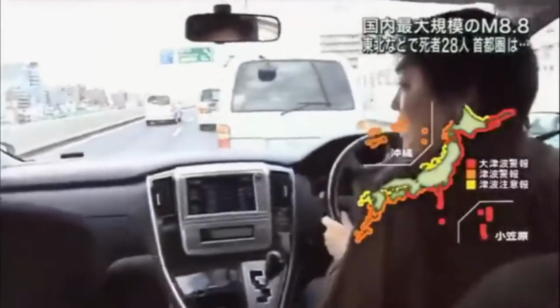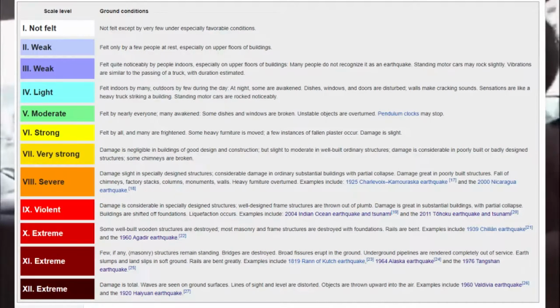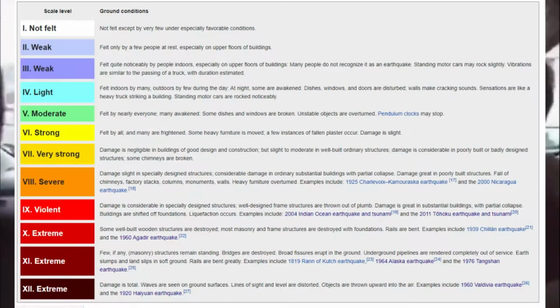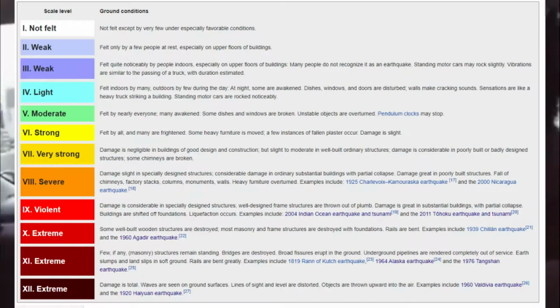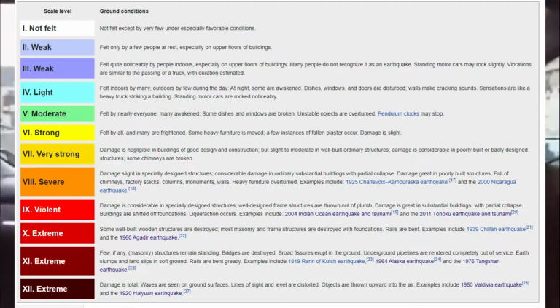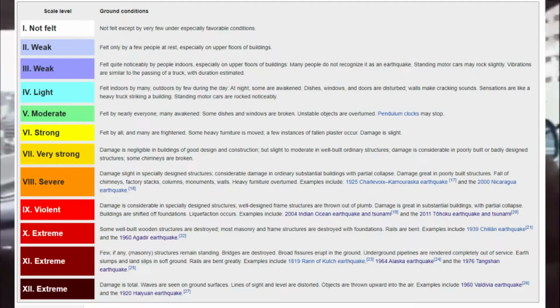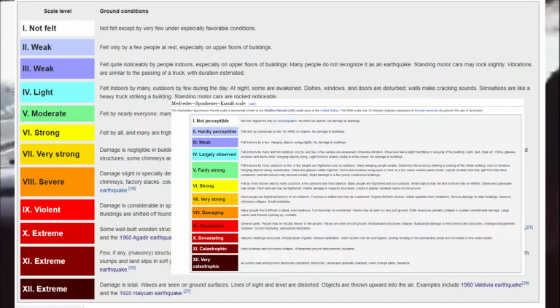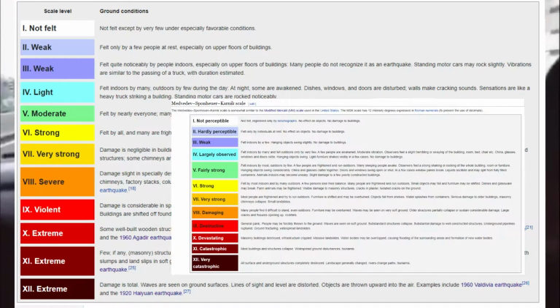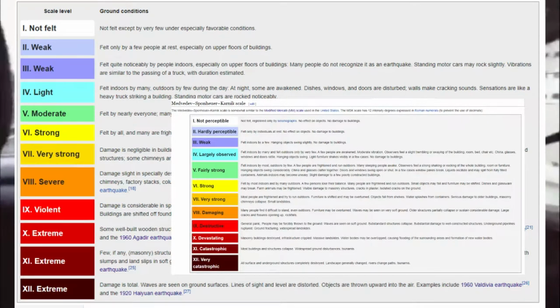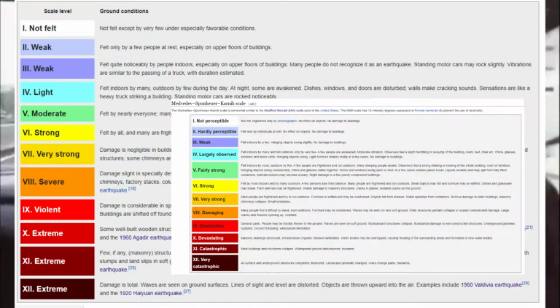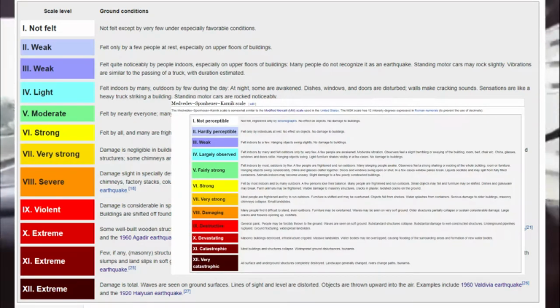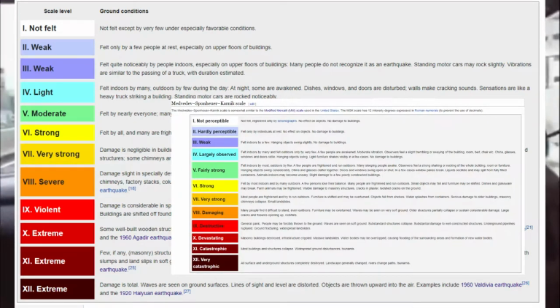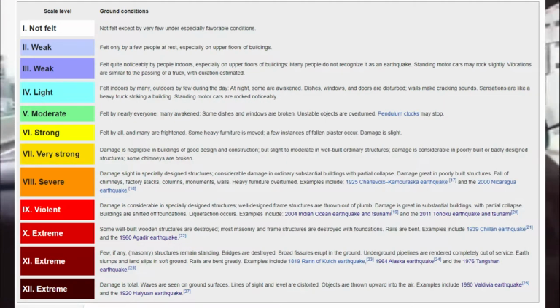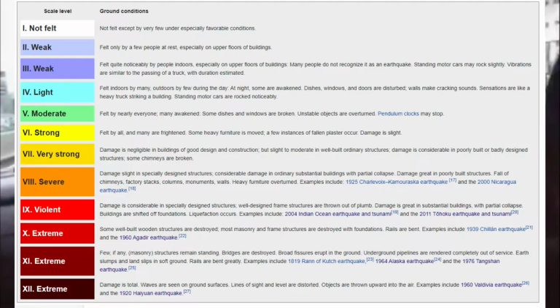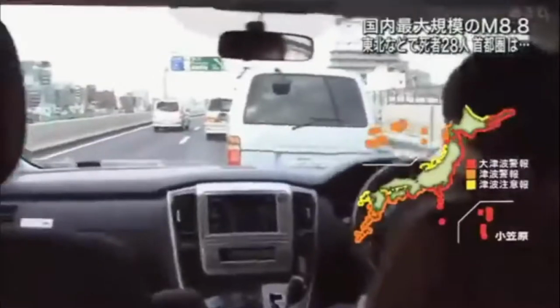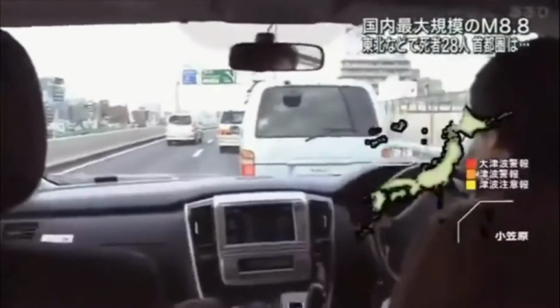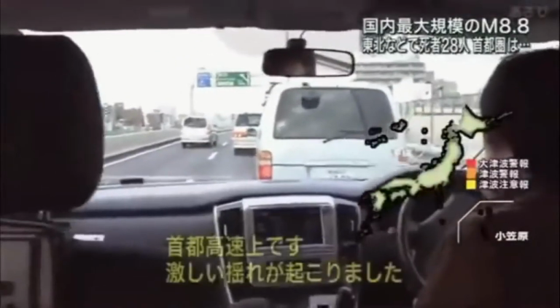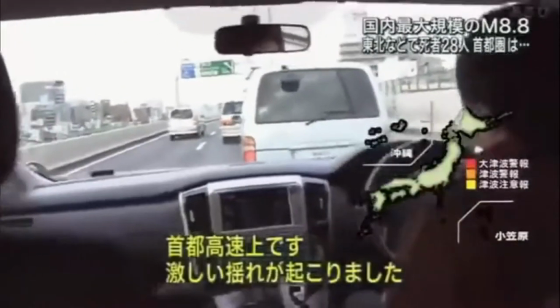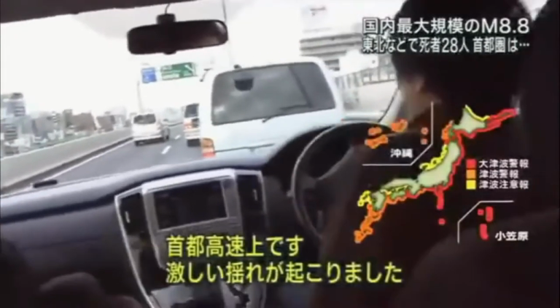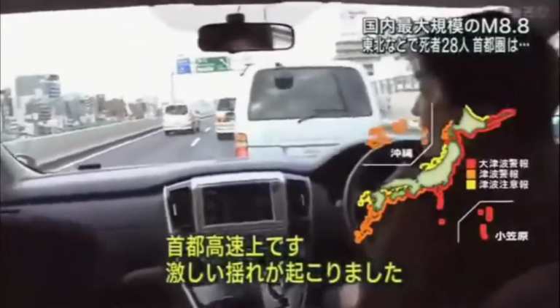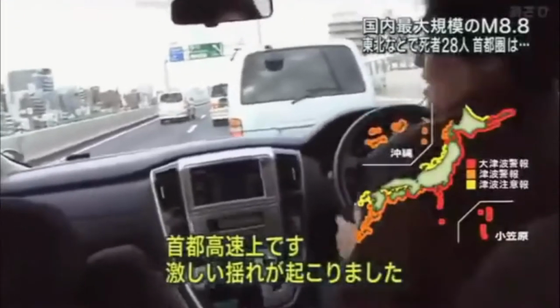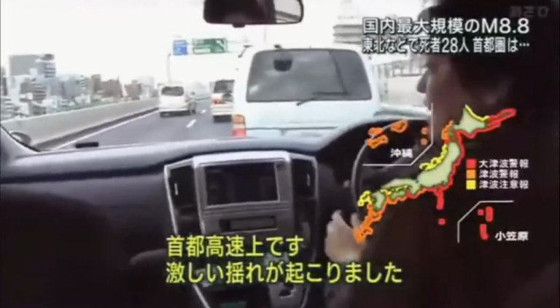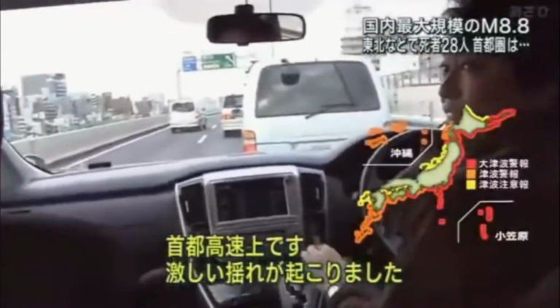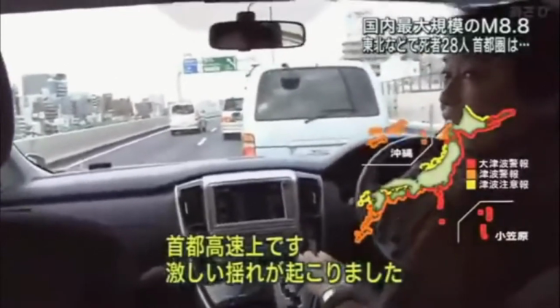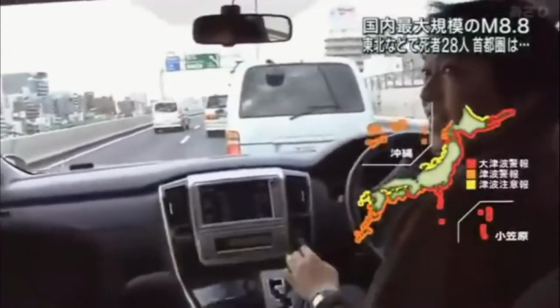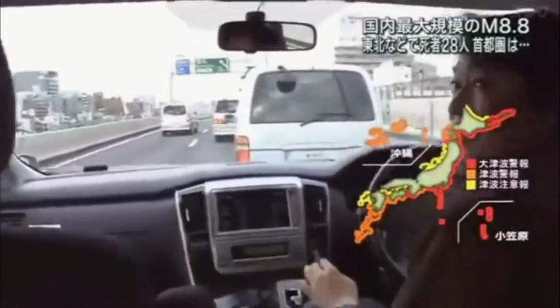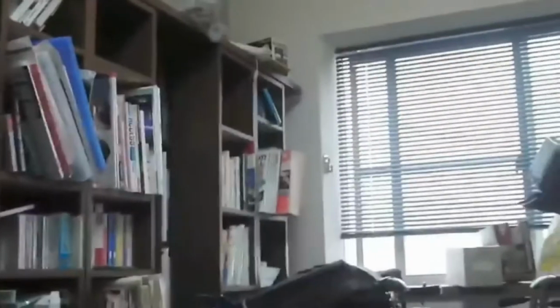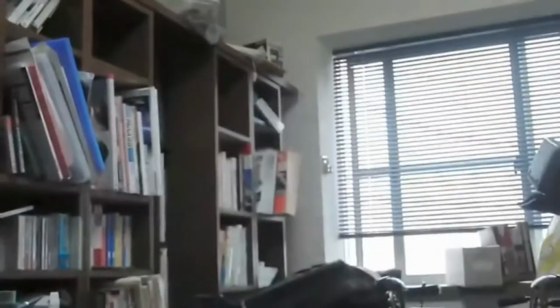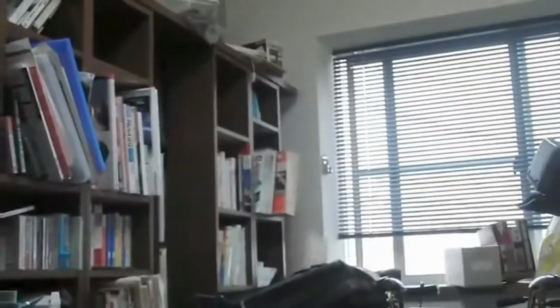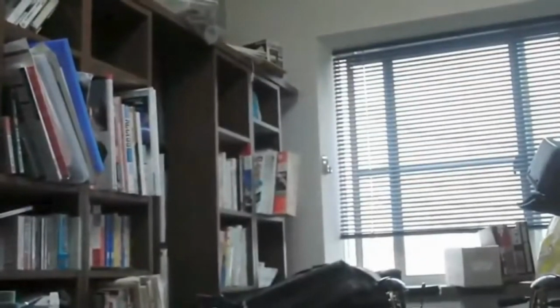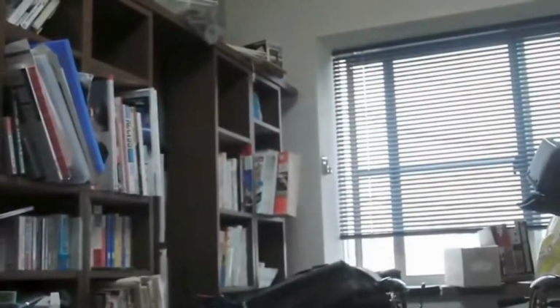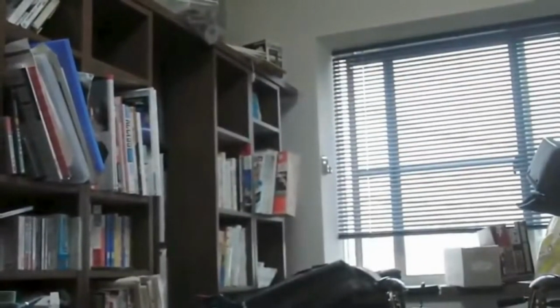The Mercalli scale, and its numerous variants, measures the severity of shaking in a given area. This is based on accelerometer readings, eyewitness reports, and damage observations.